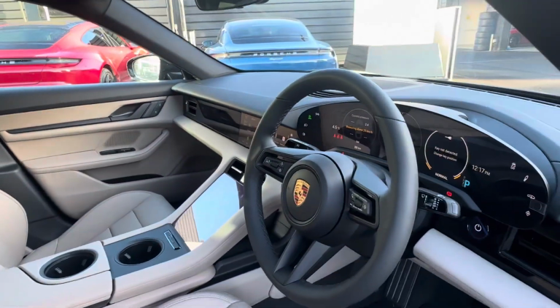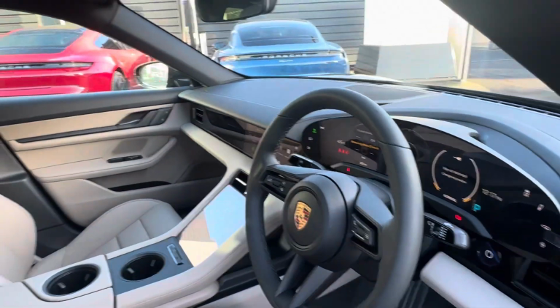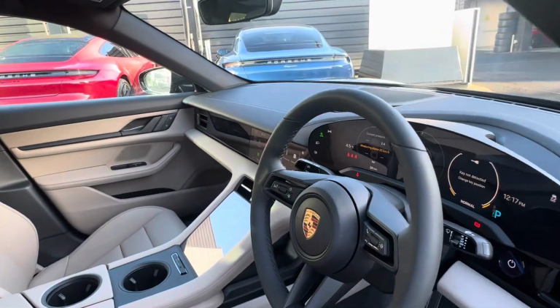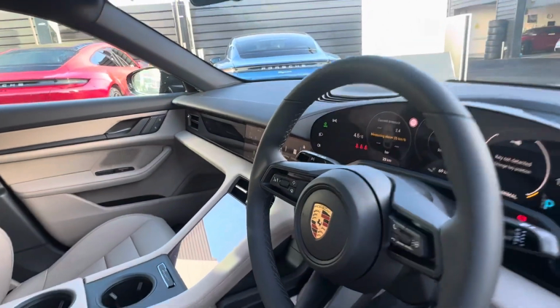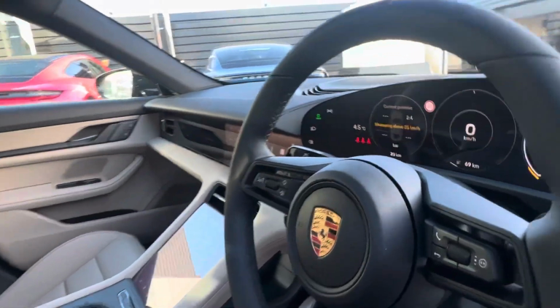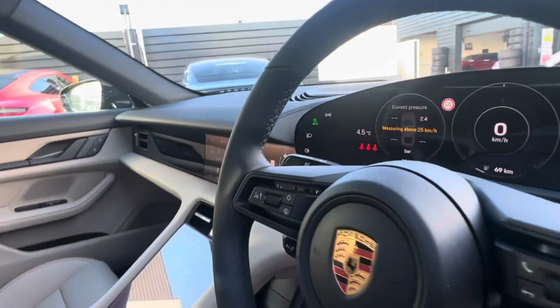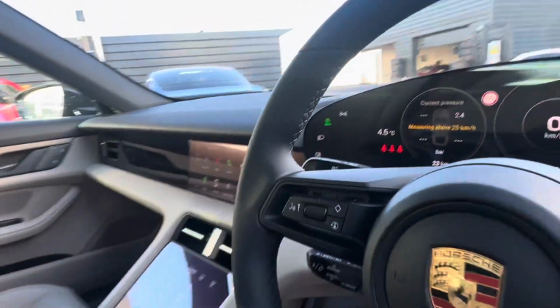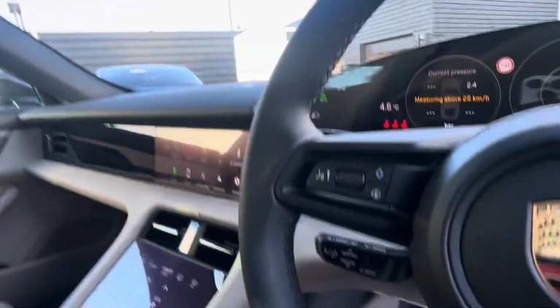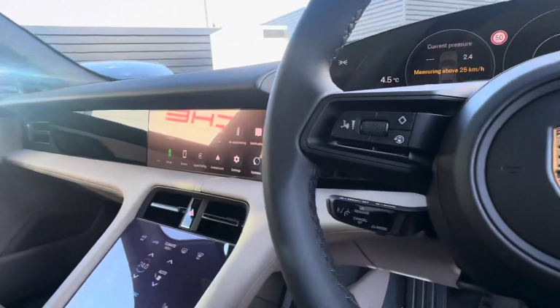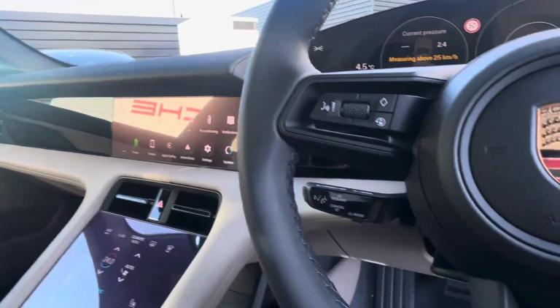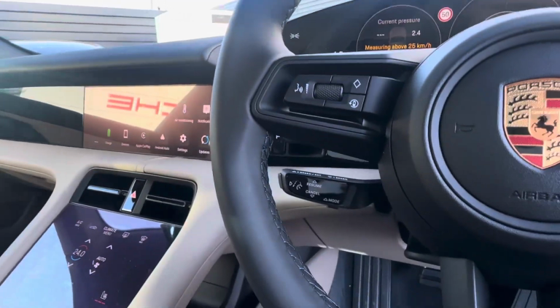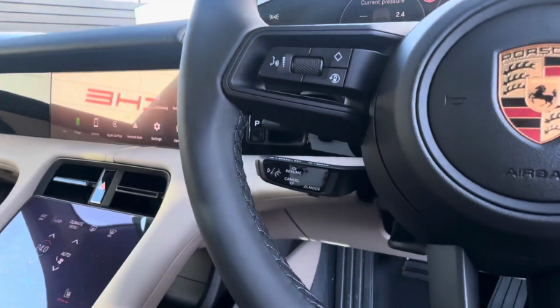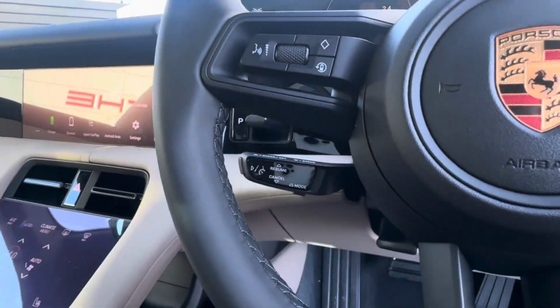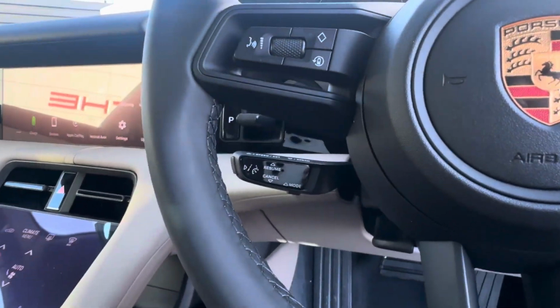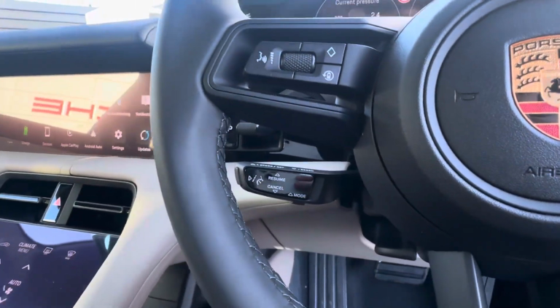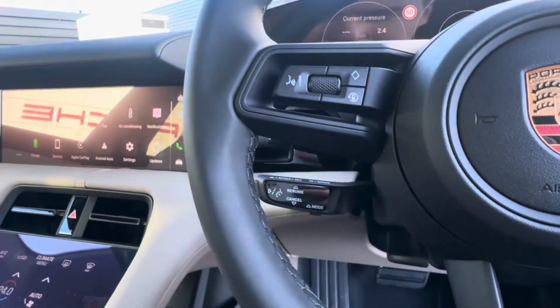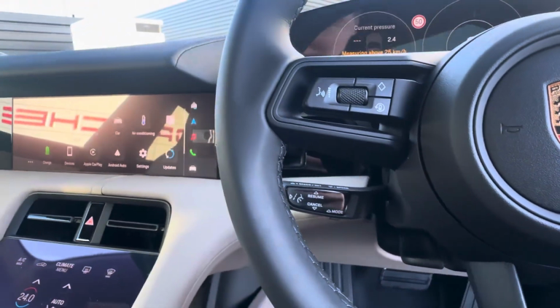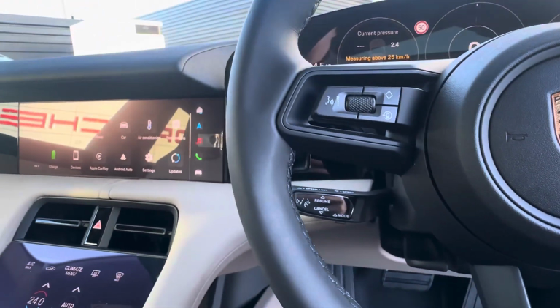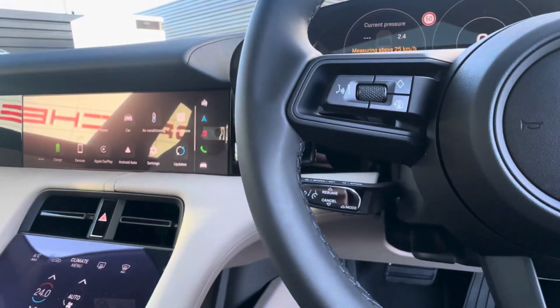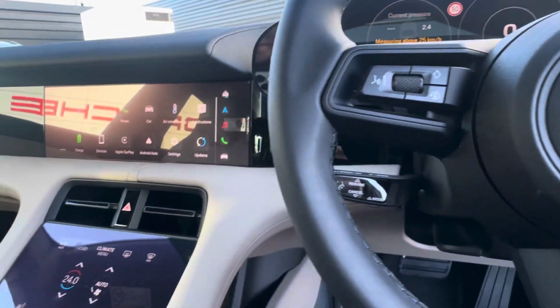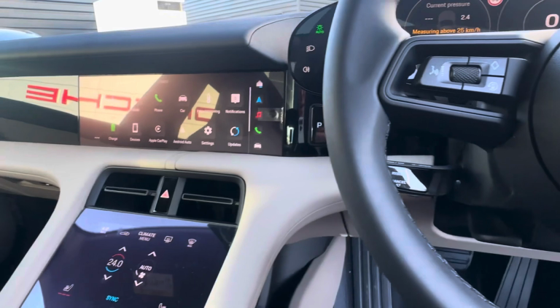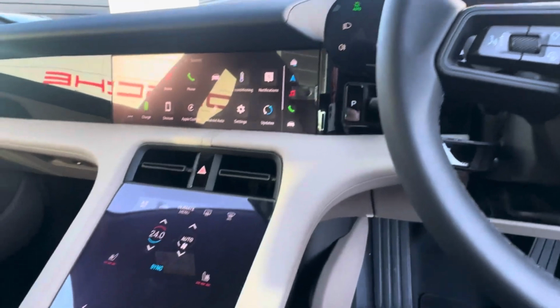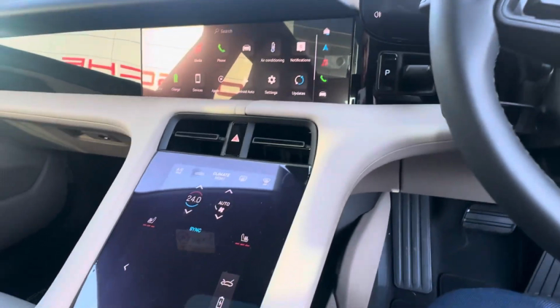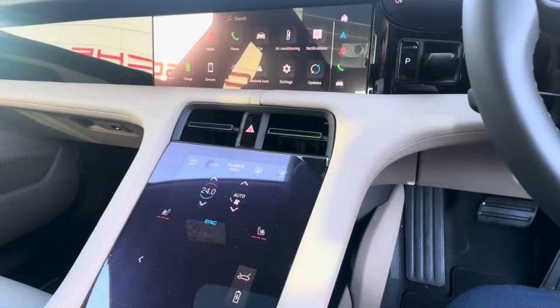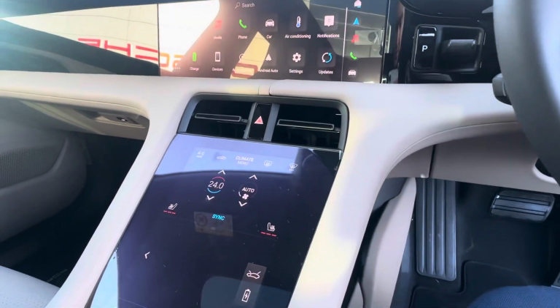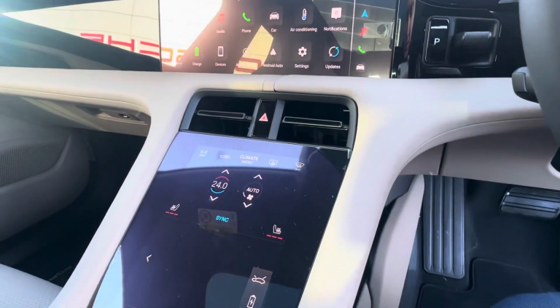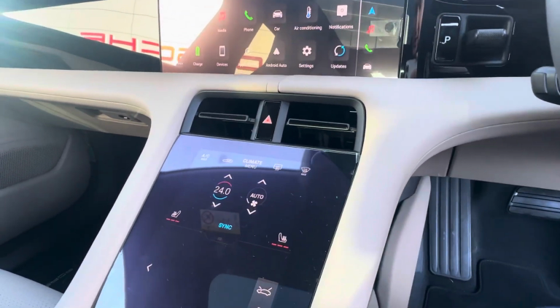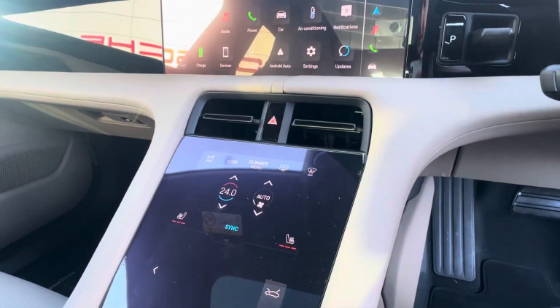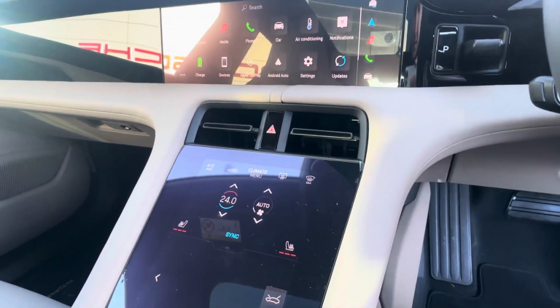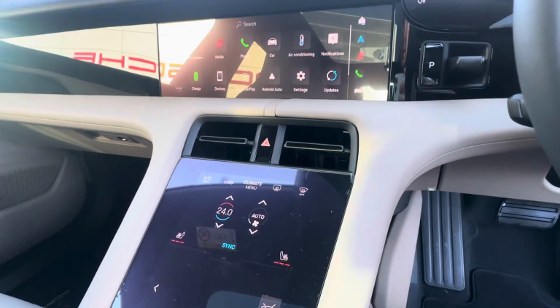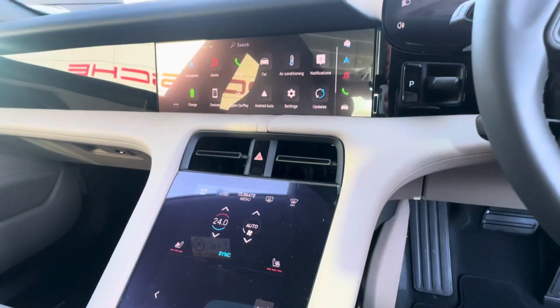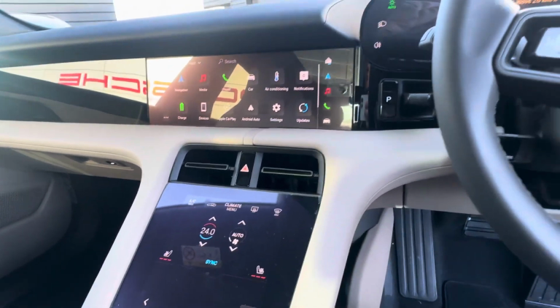Inside we have the cruise control, lane keep assist, and we also have the heated seats in the front.